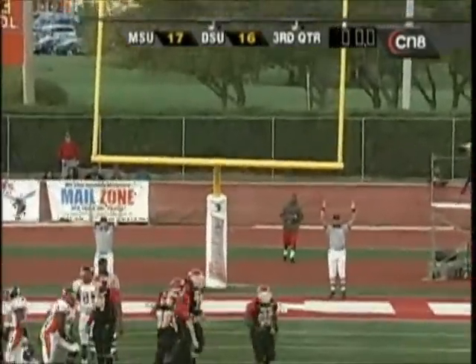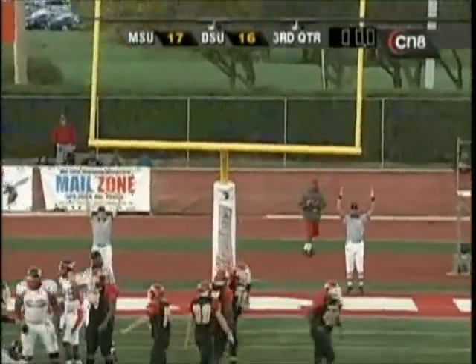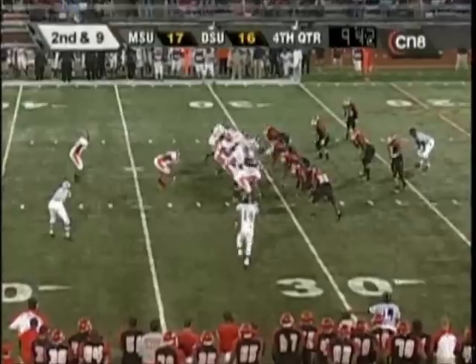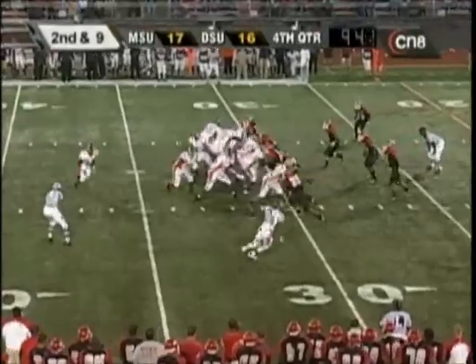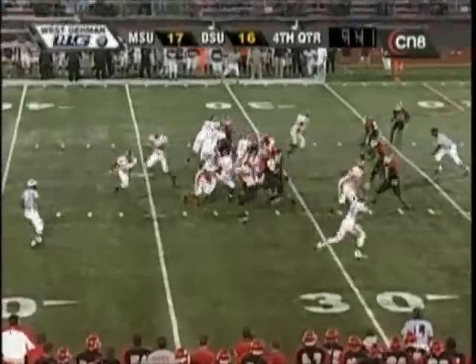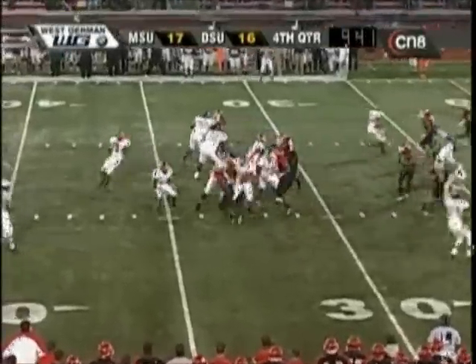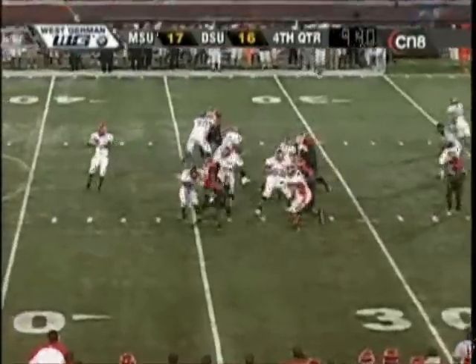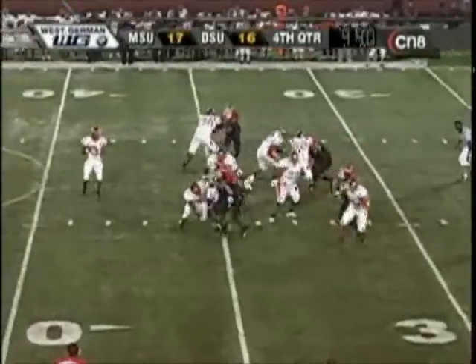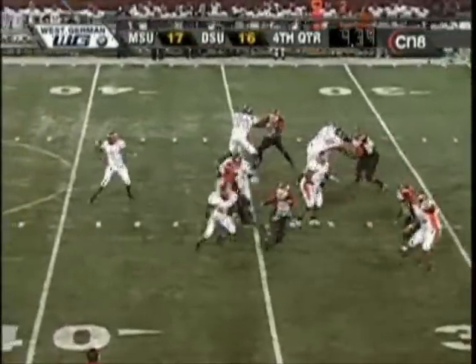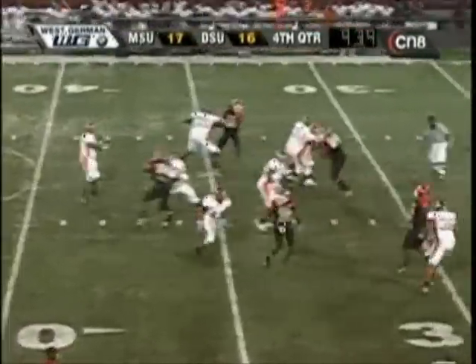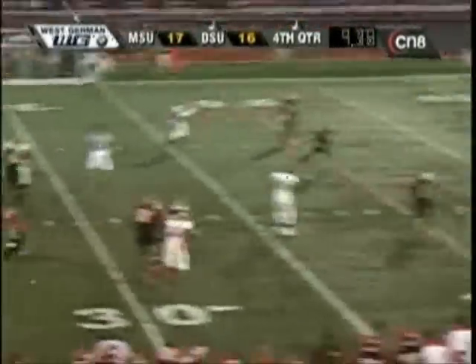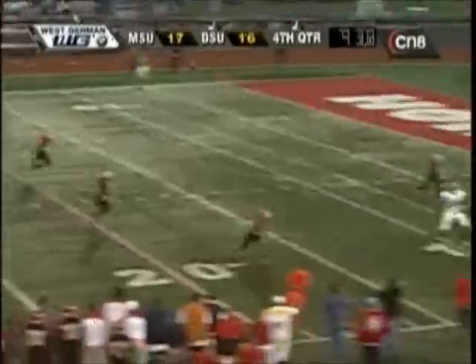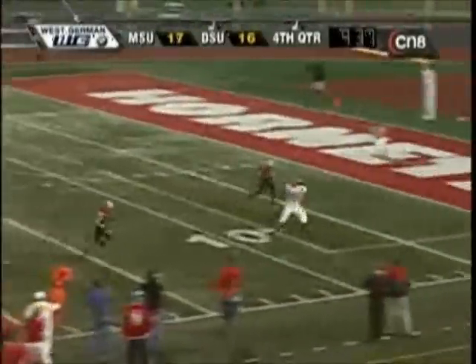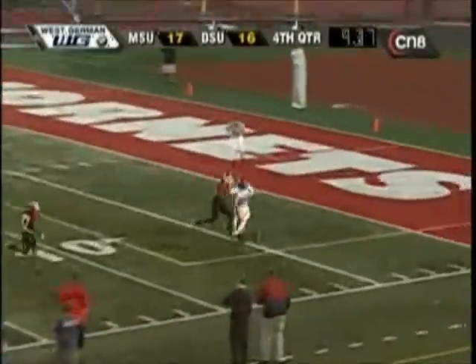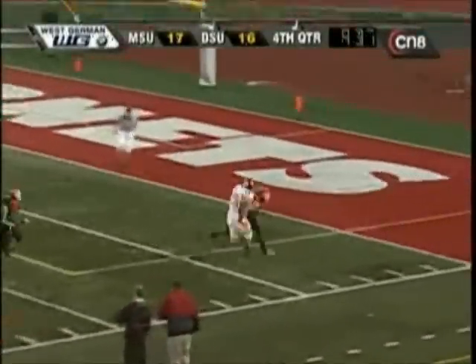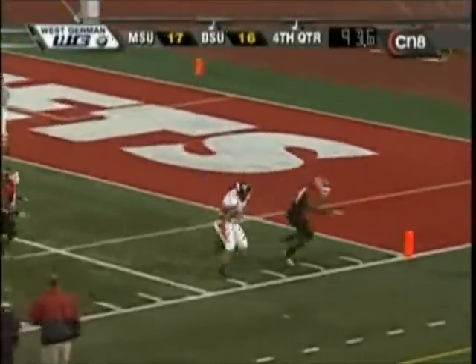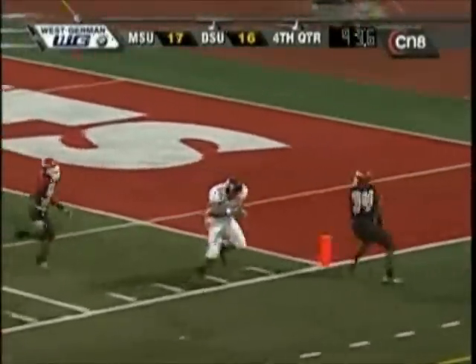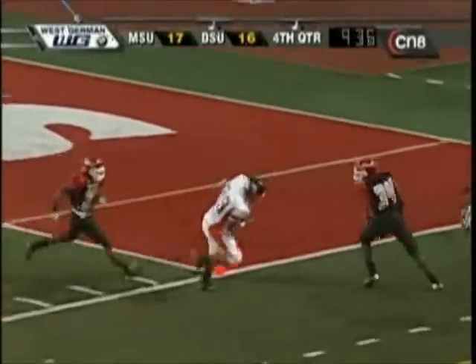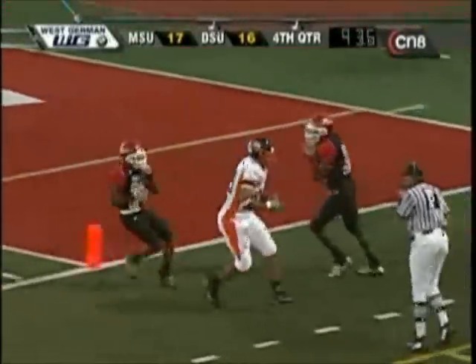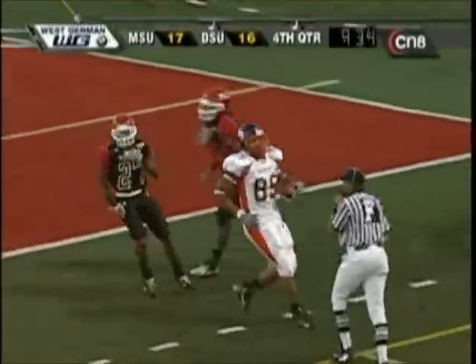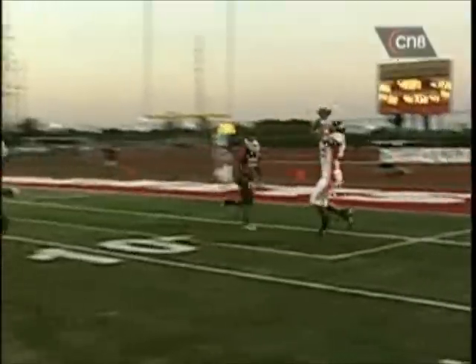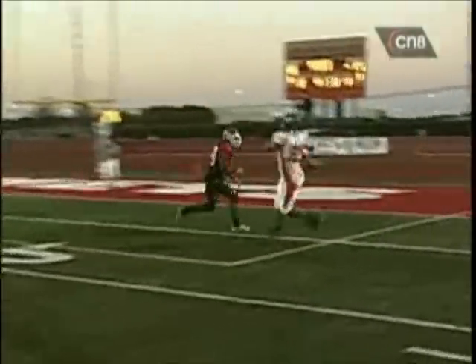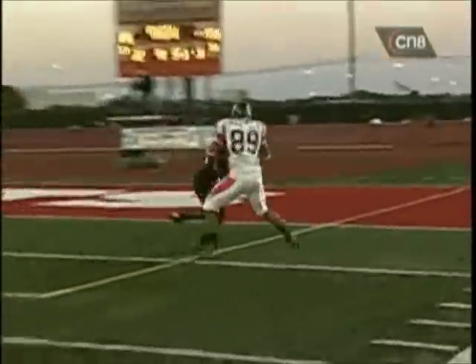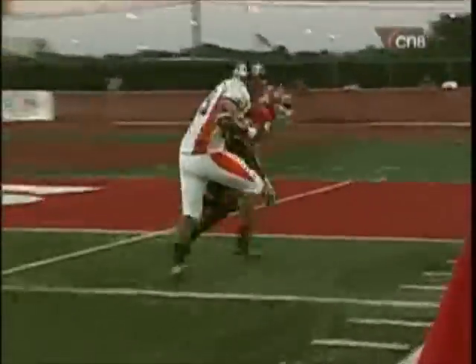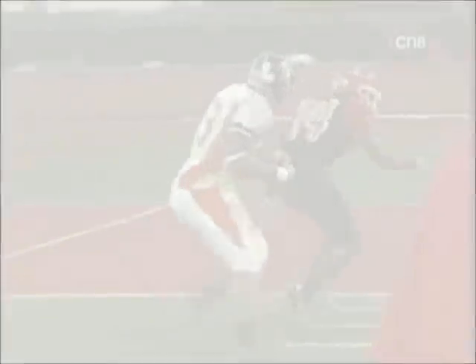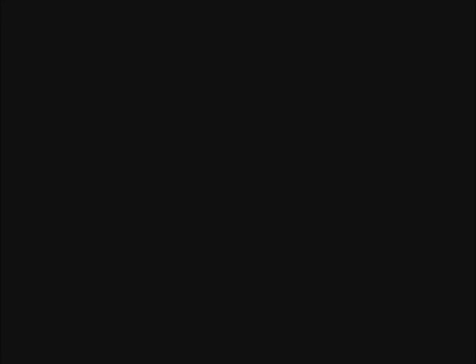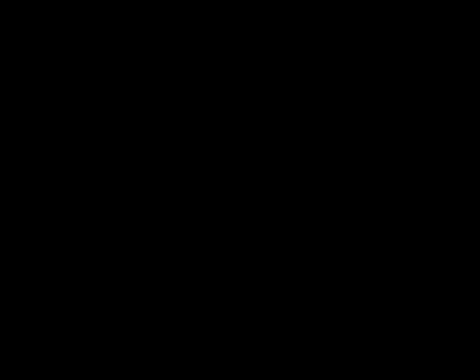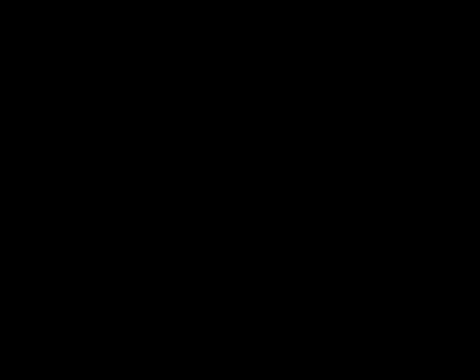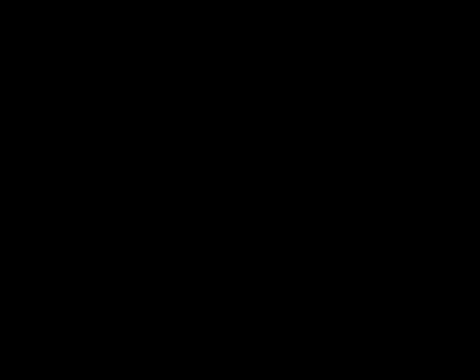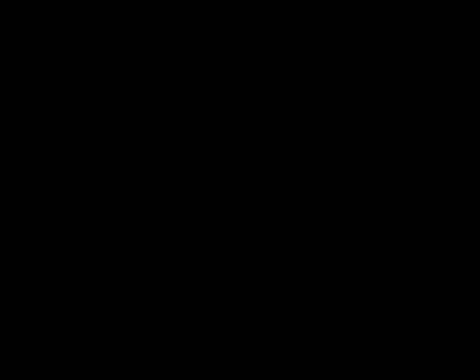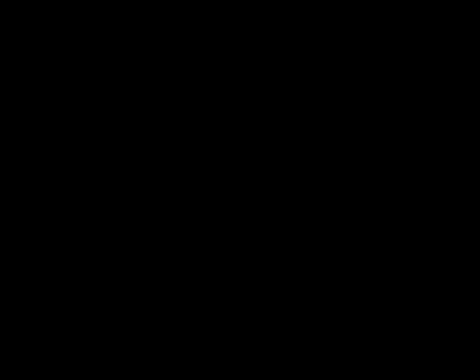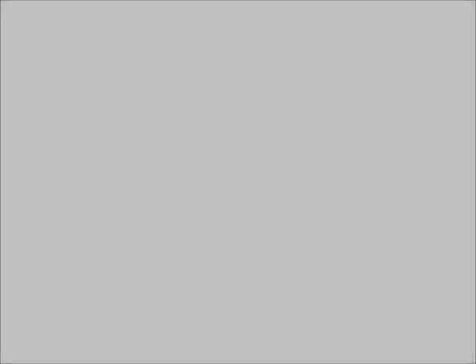Wolf coming in motion as well. This time Selby will throw, all kinds of time. Has a man wide open inside the five. Breaks a tackle and tiptoes out of bounds at the one-yard line.